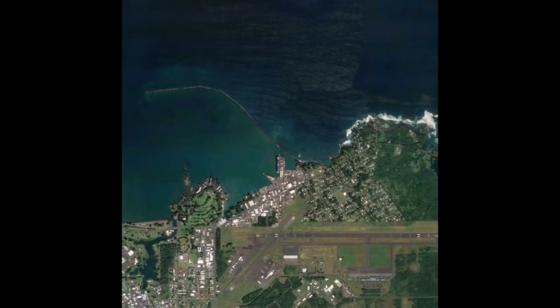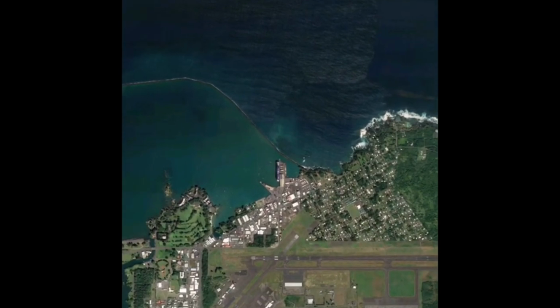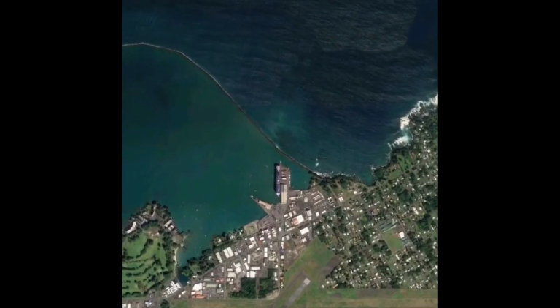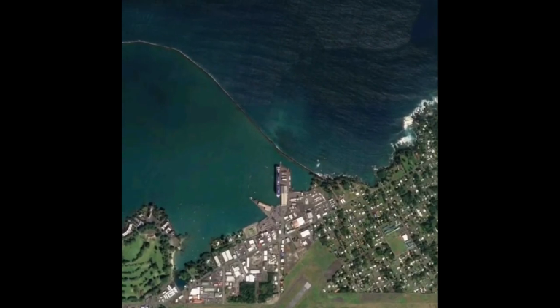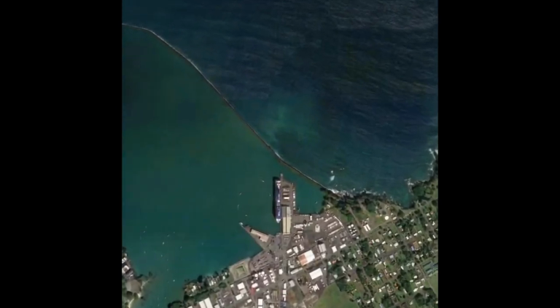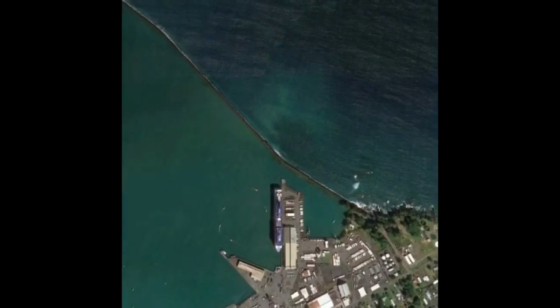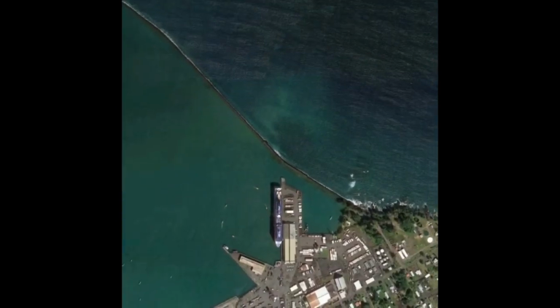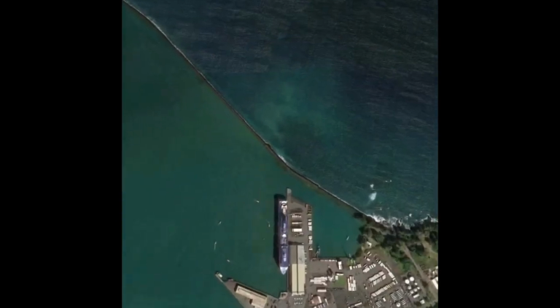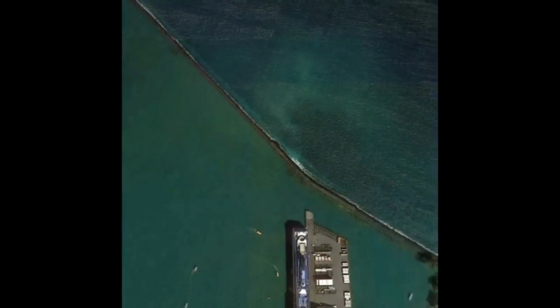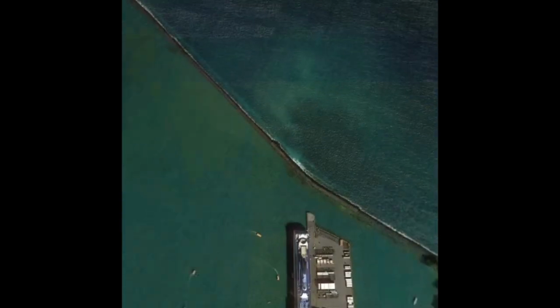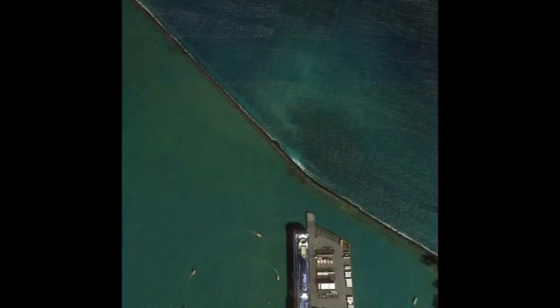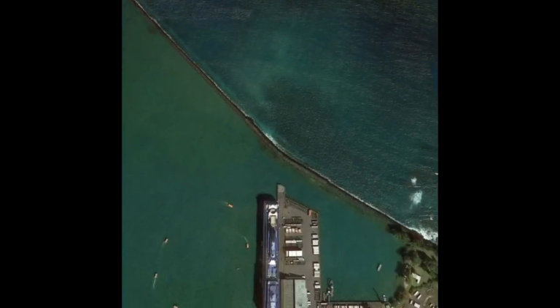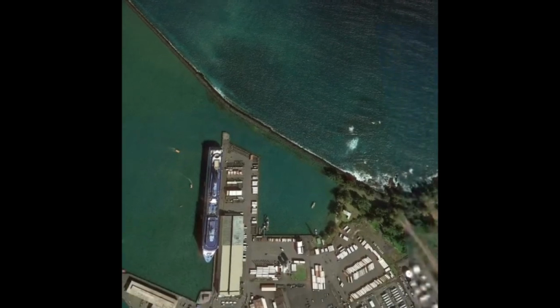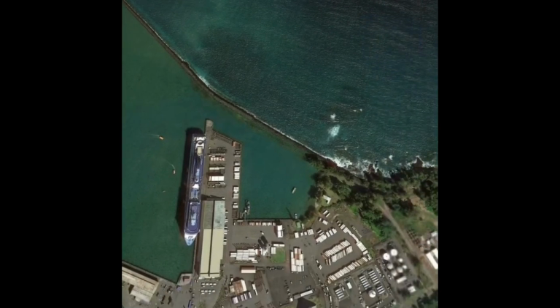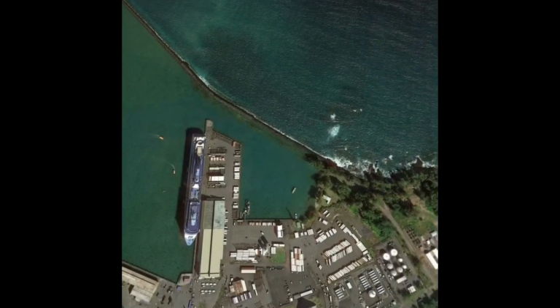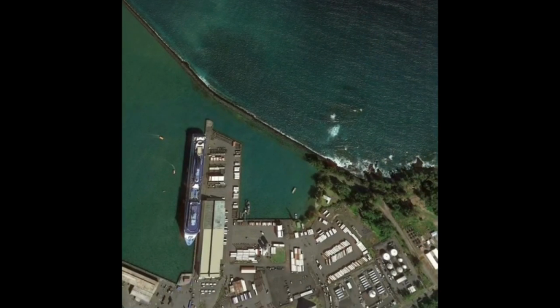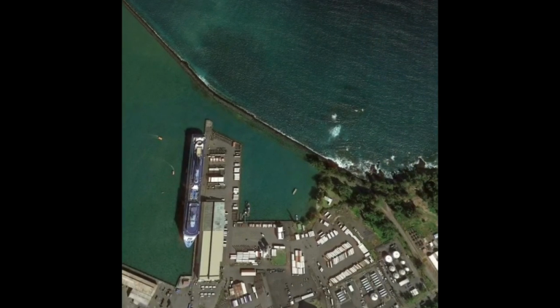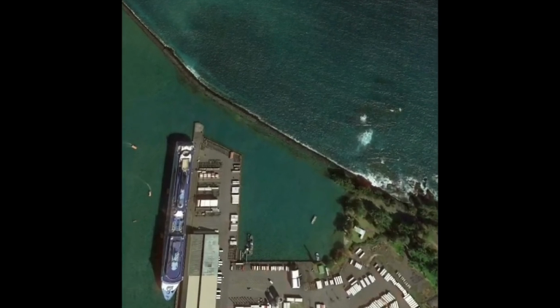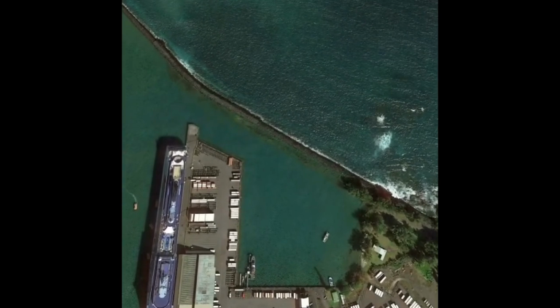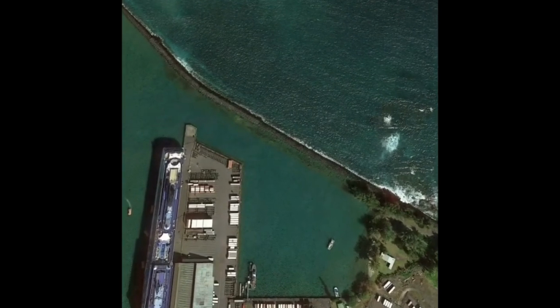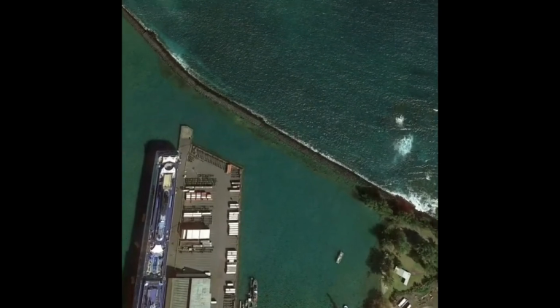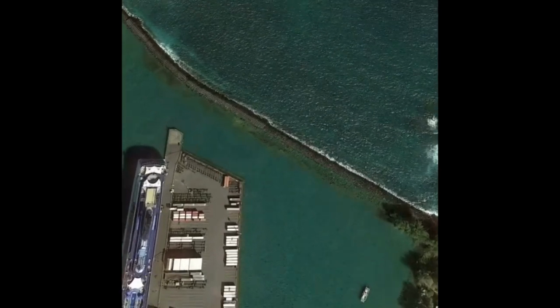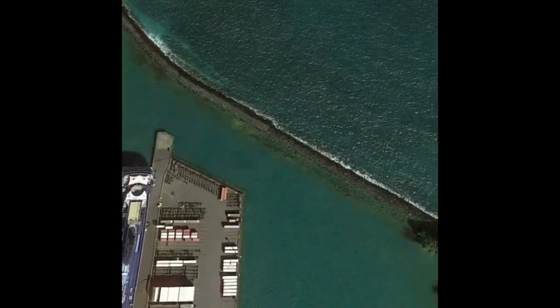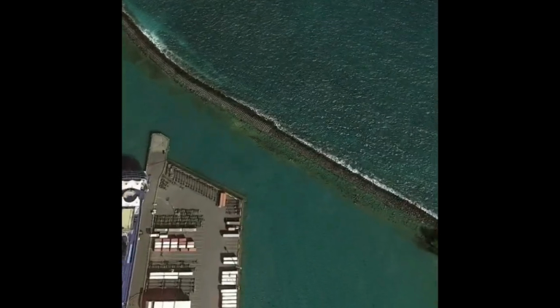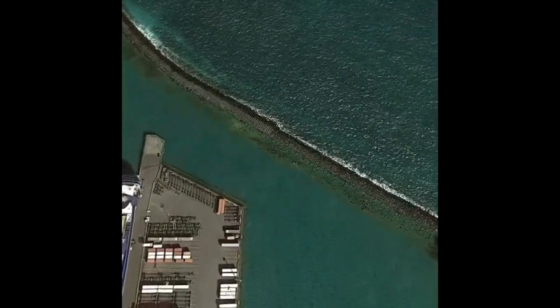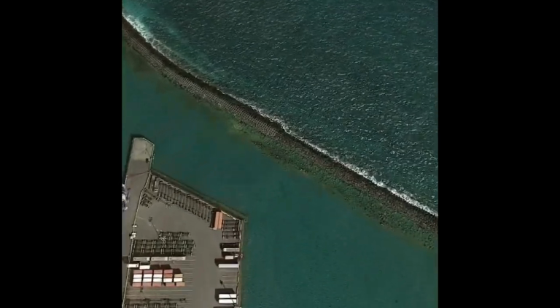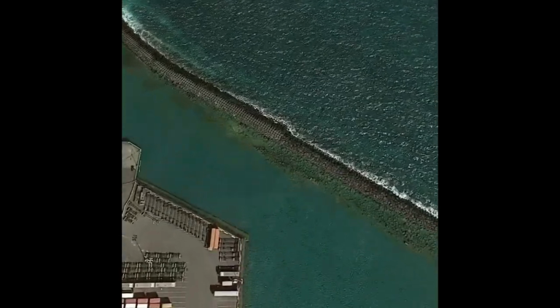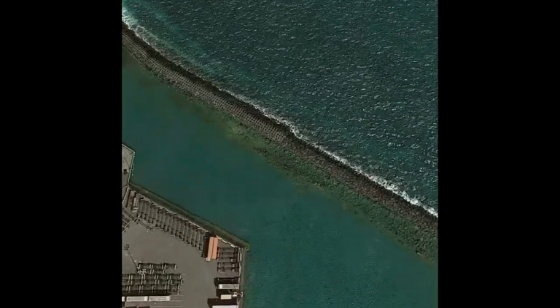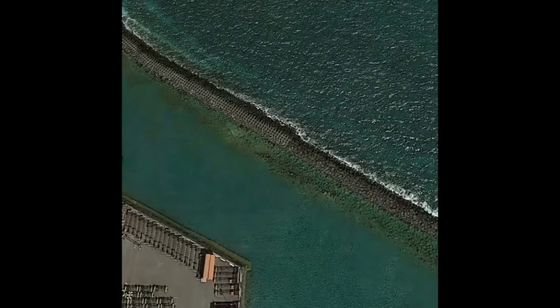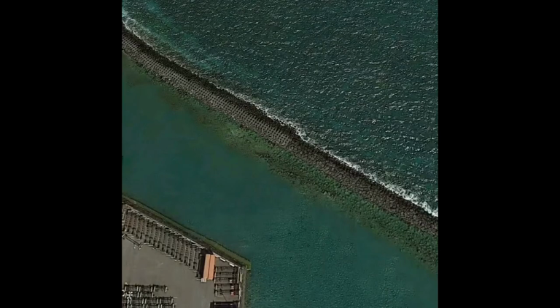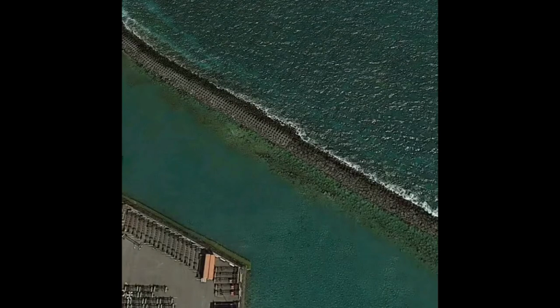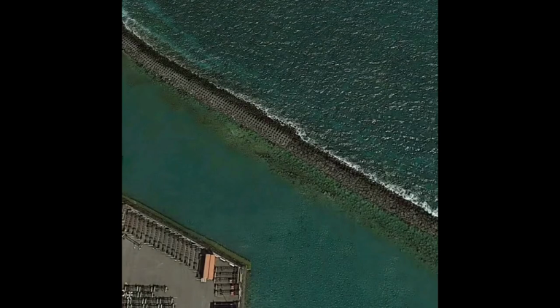Built in the early 1900s, the wall keeps the harbor safe from larger waves. More specifically, we're going to be fishing off of that first flat part which is located right across from the harbor.